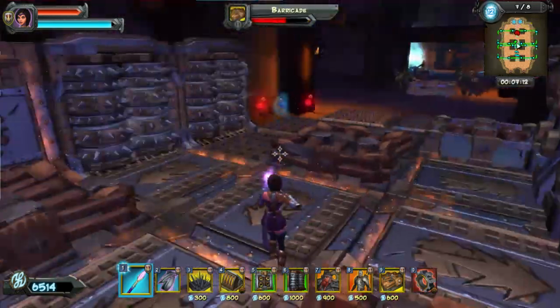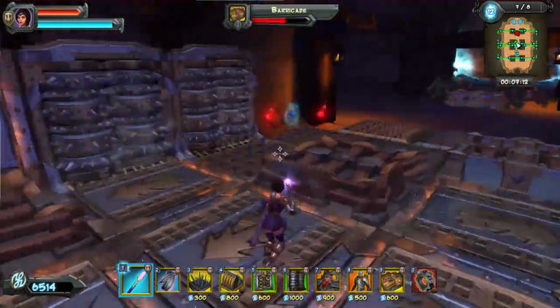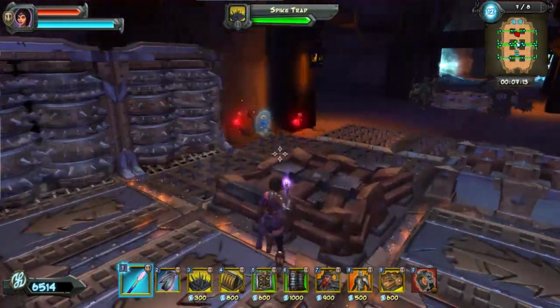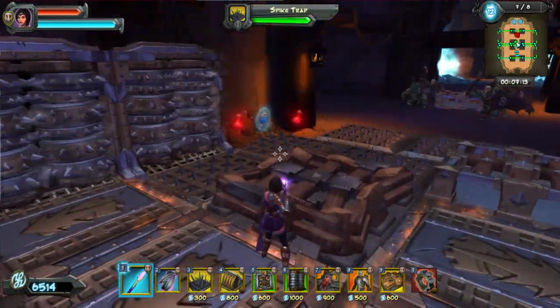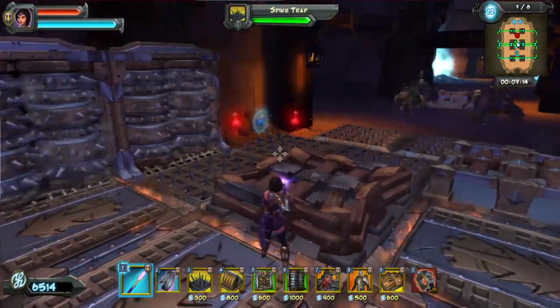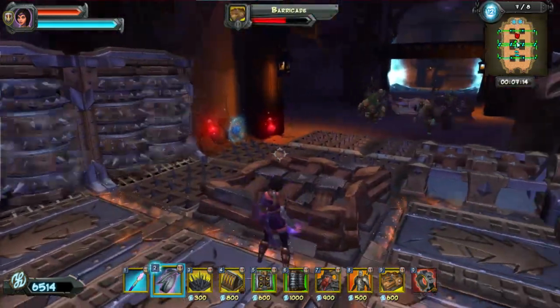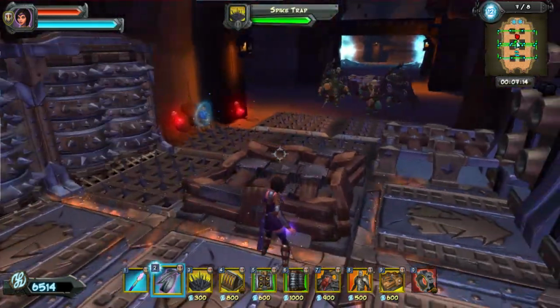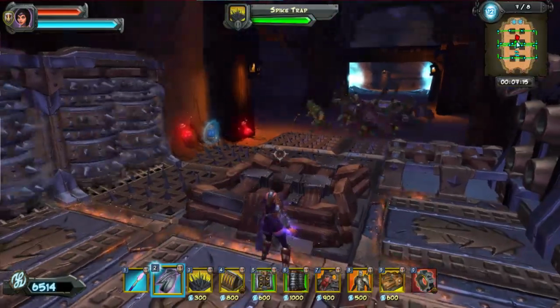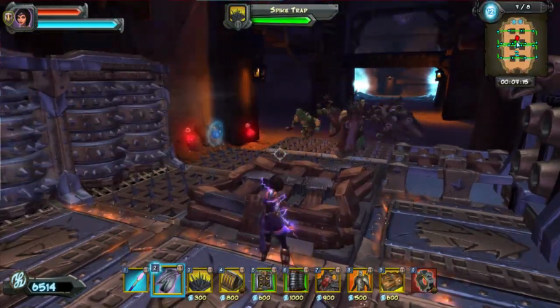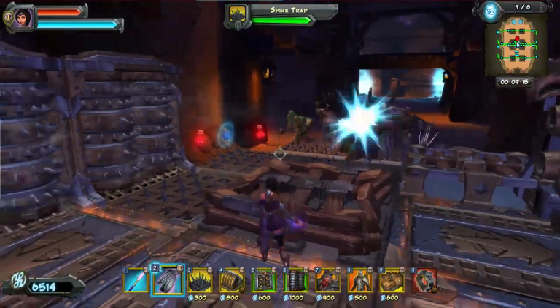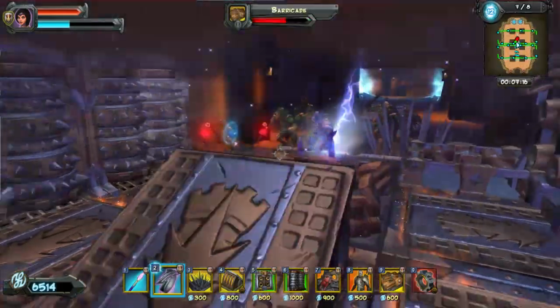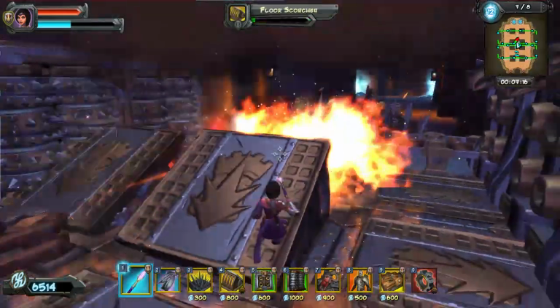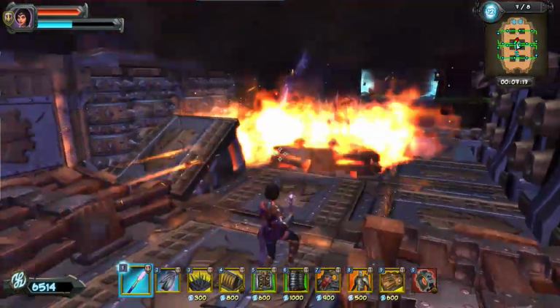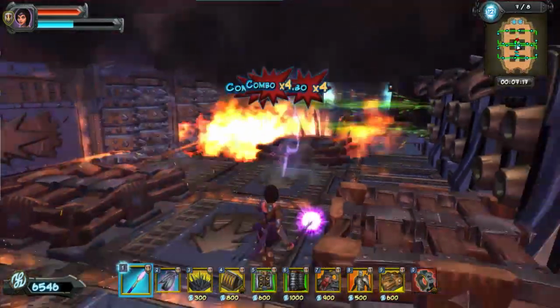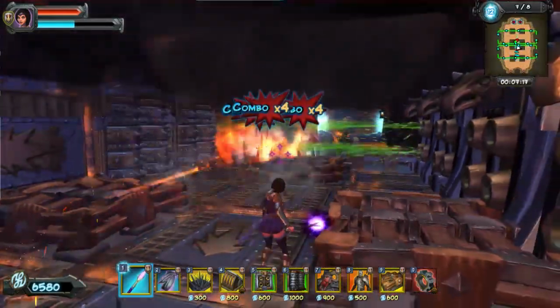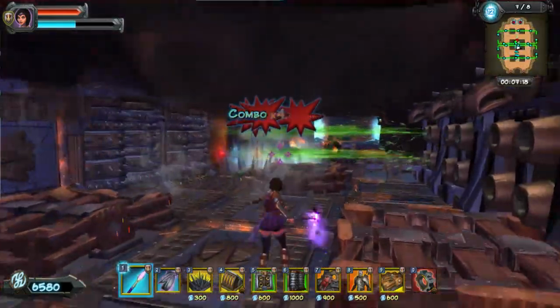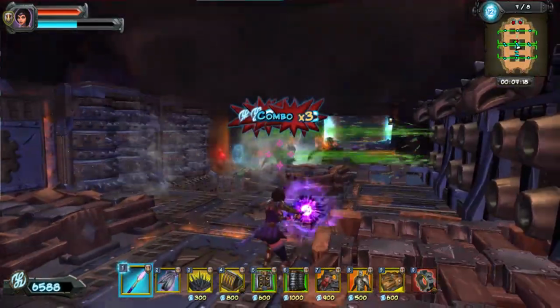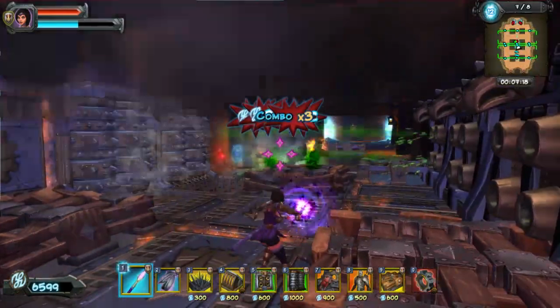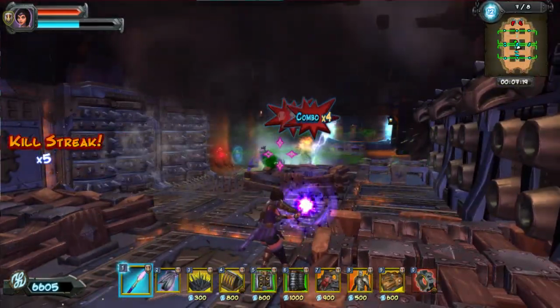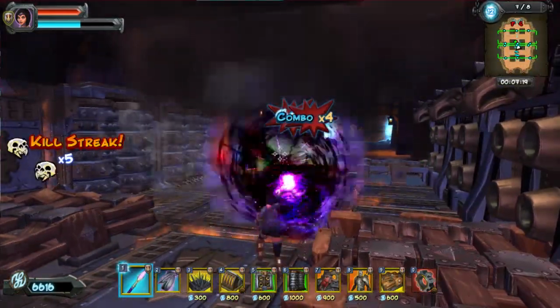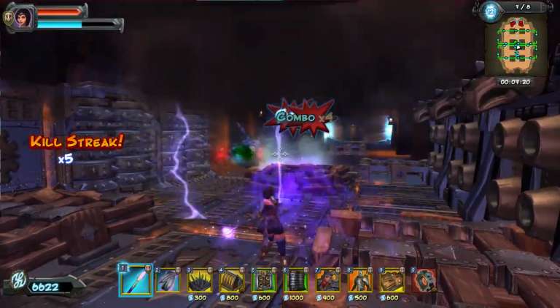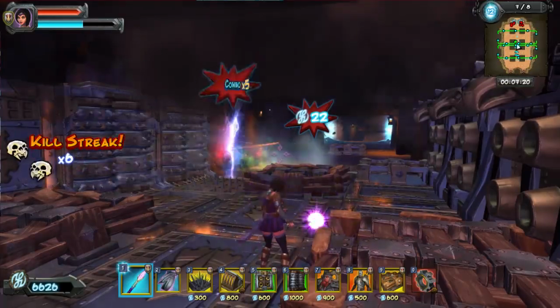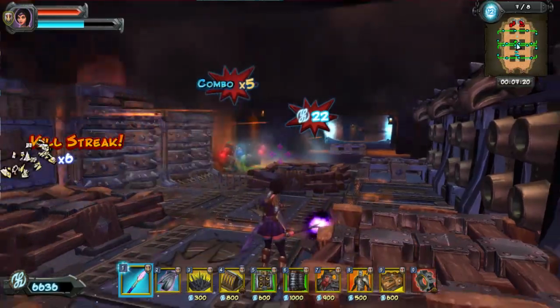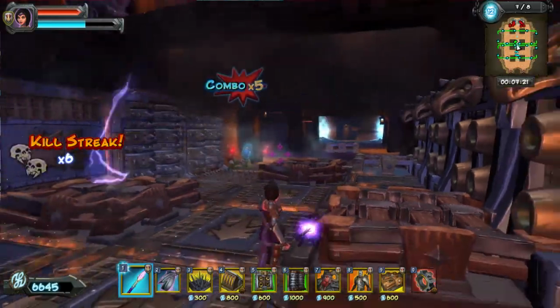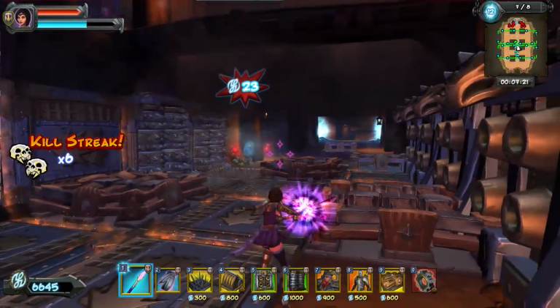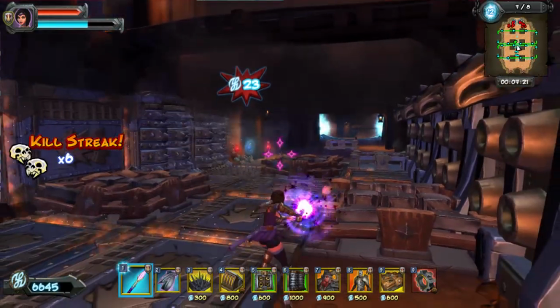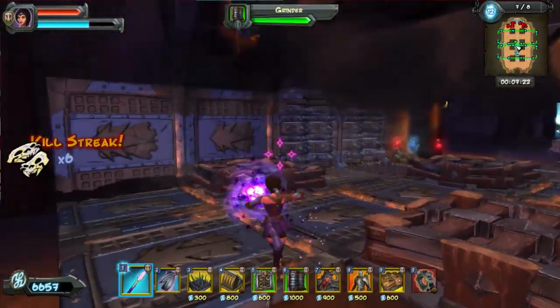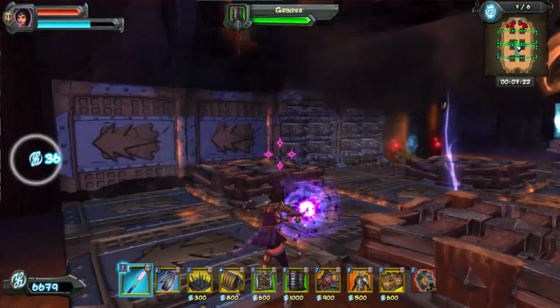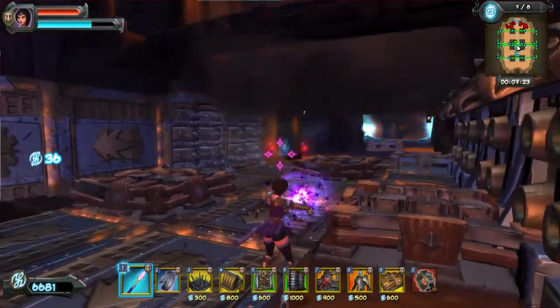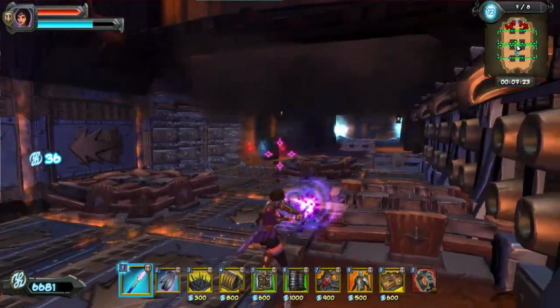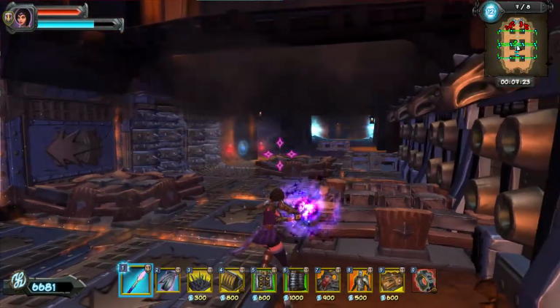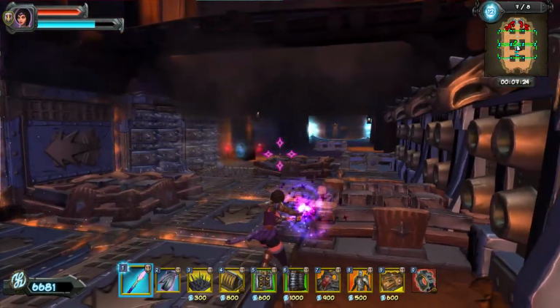I really like this setup because after wave 2 you don't really have to deal with the sappers, because they blow up most of the barricades near the rift — or near the starting point for the orcs.